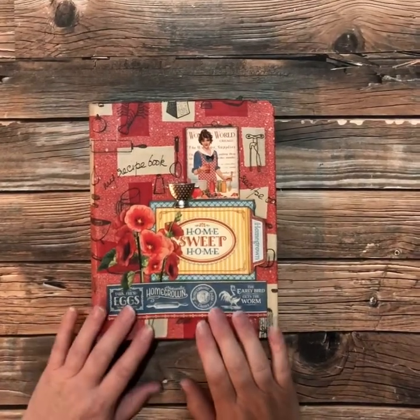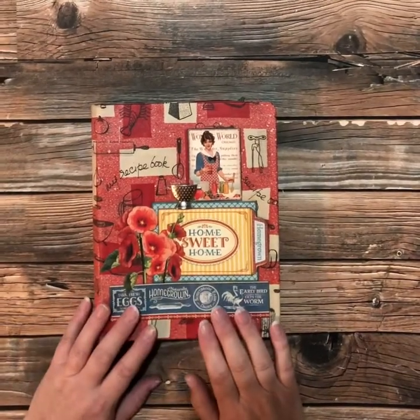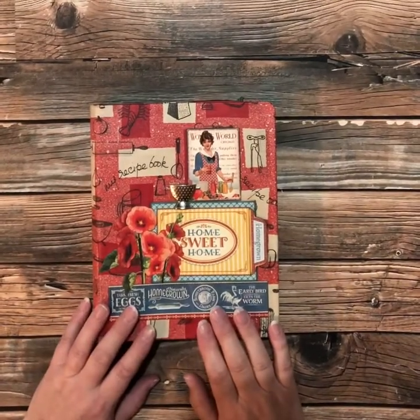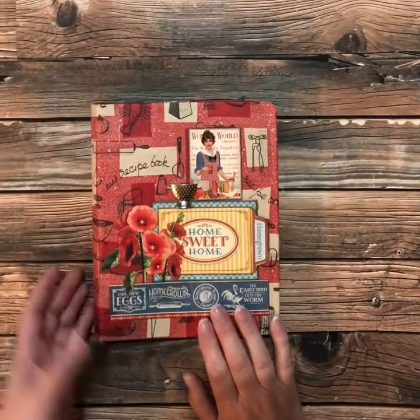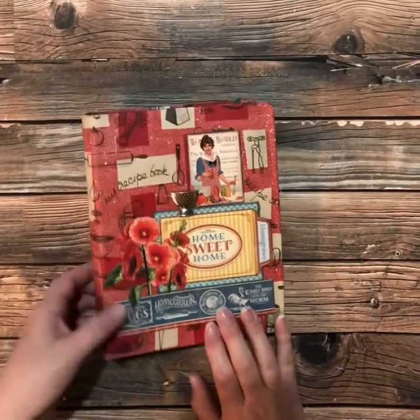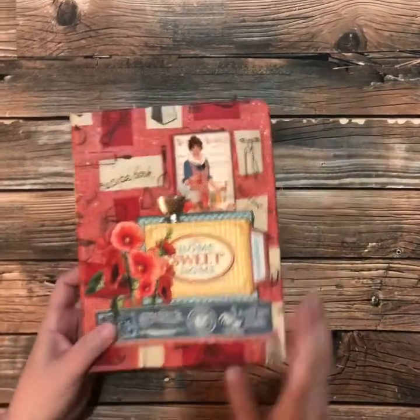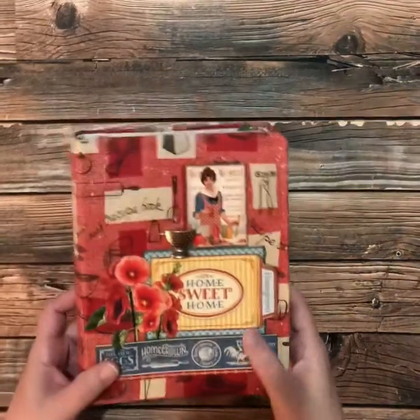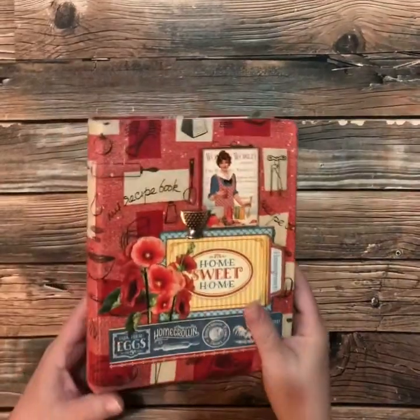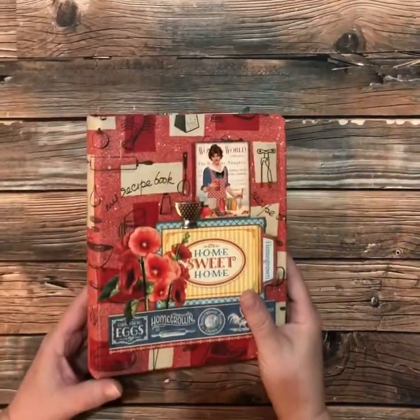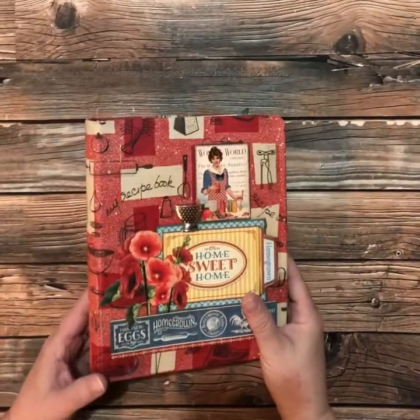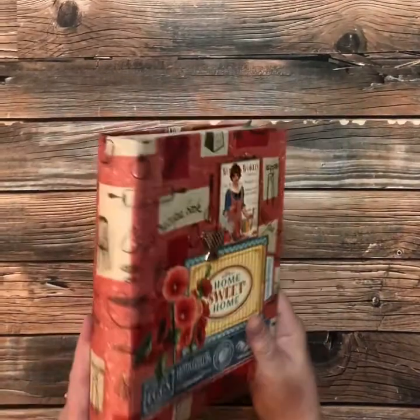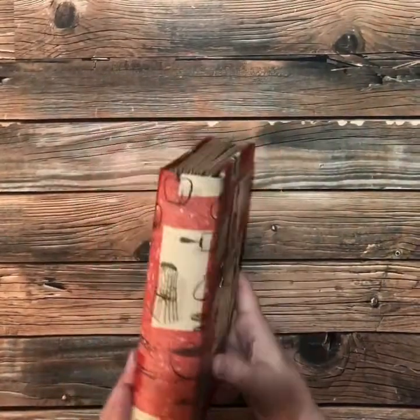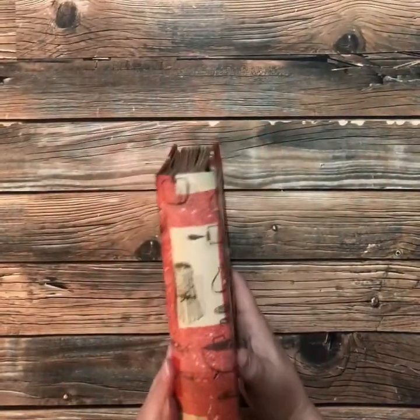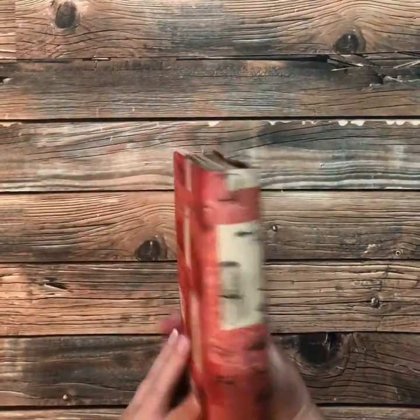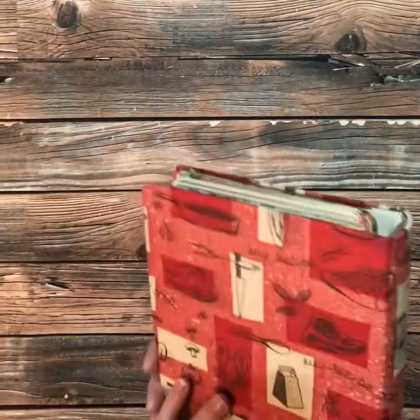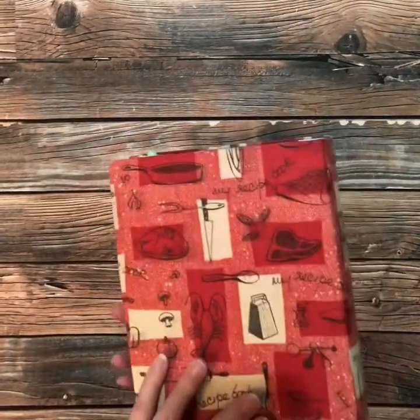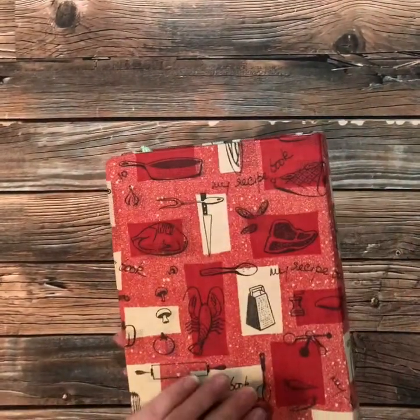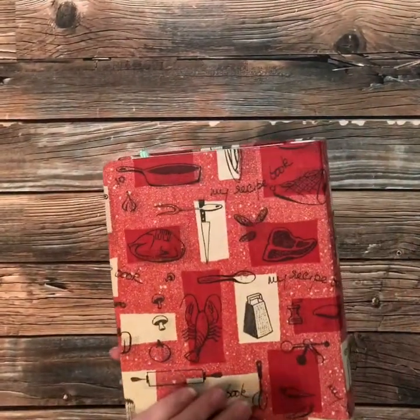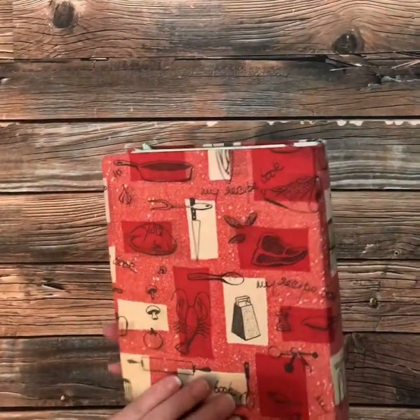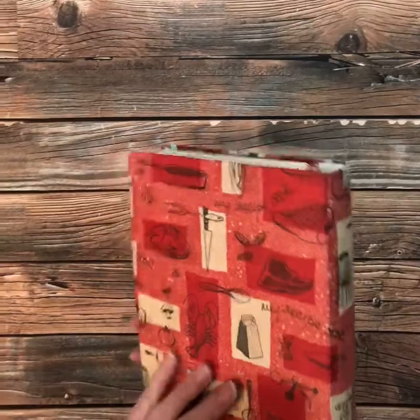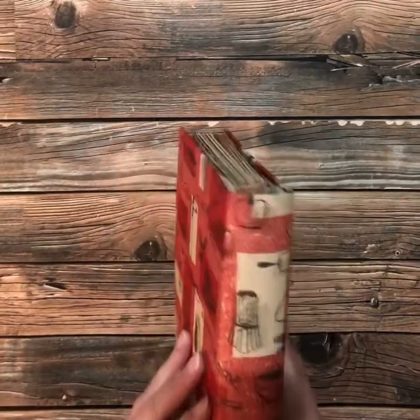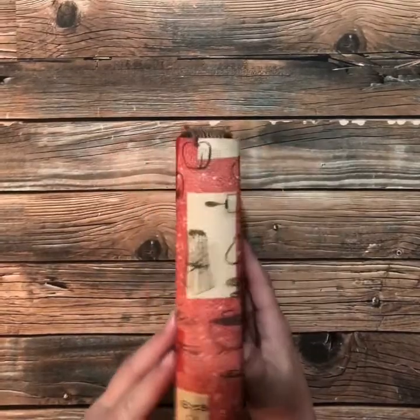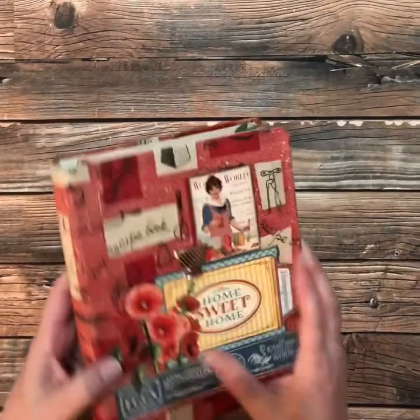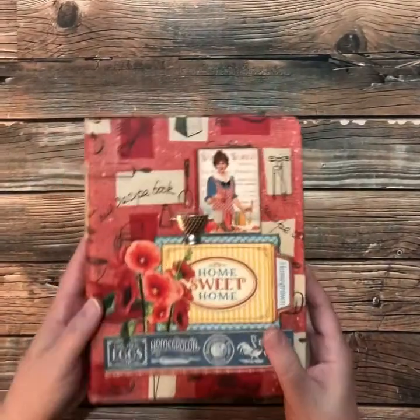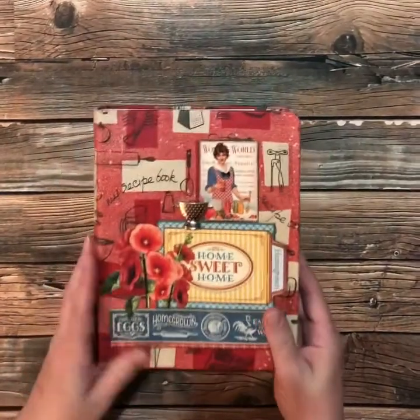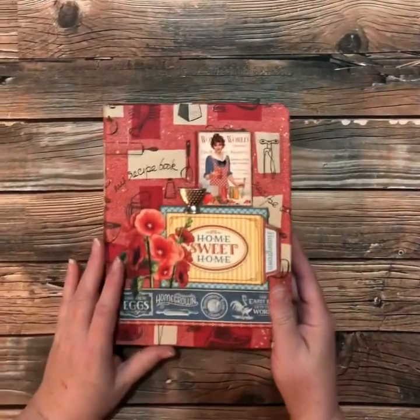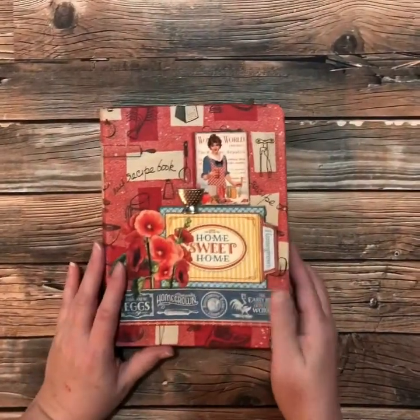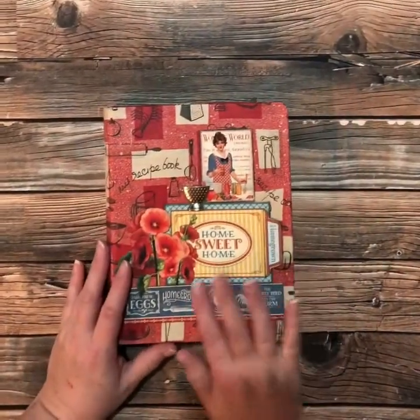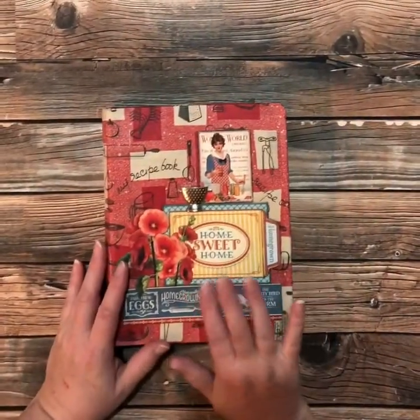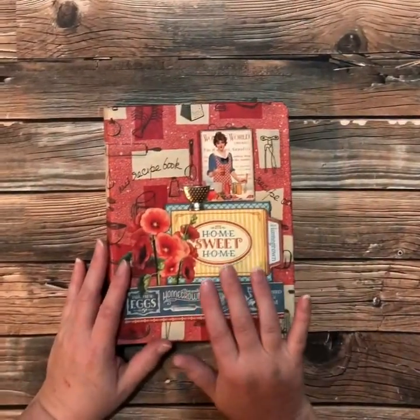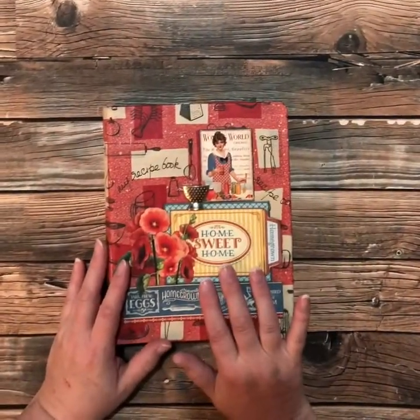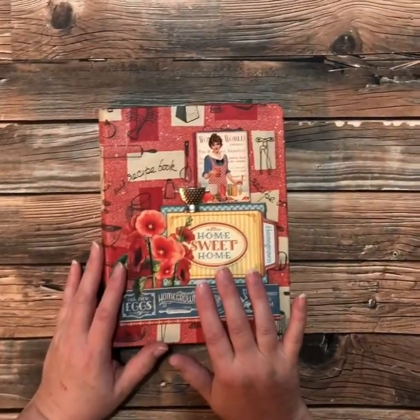I found this great little recipe book binder at a thrift store and I just thought it was so cute, so vintage-y. It was in really good shape and I thought it would go perfectly with the Home Sweet Home collection.